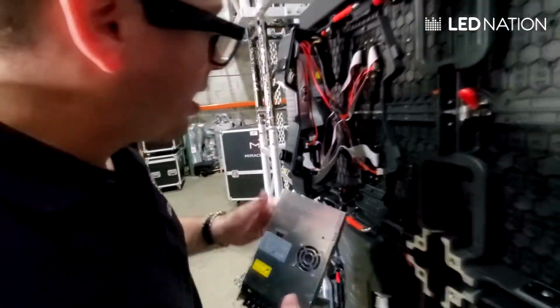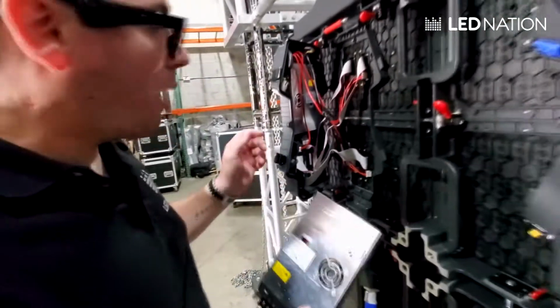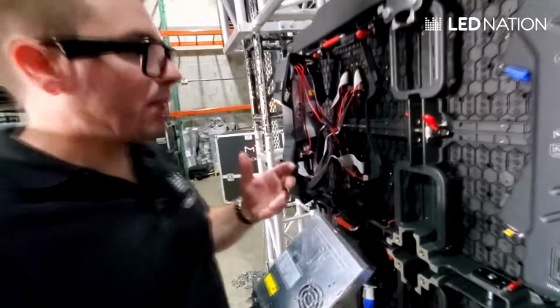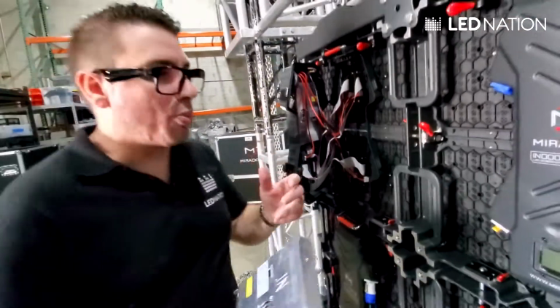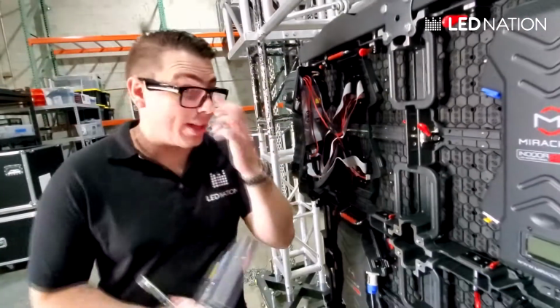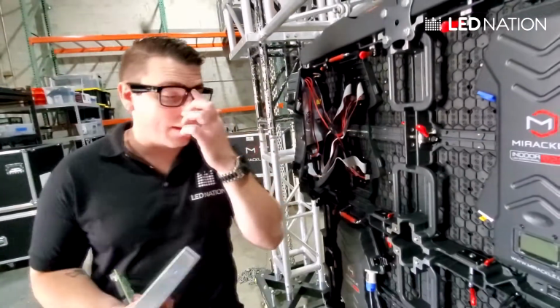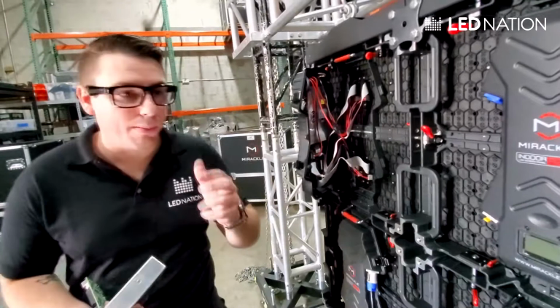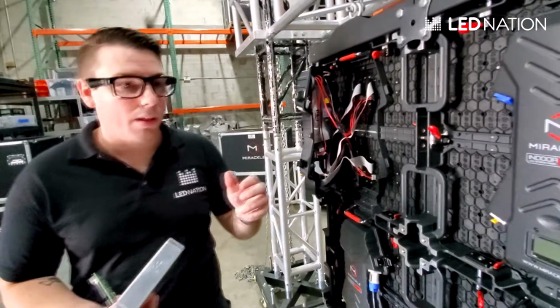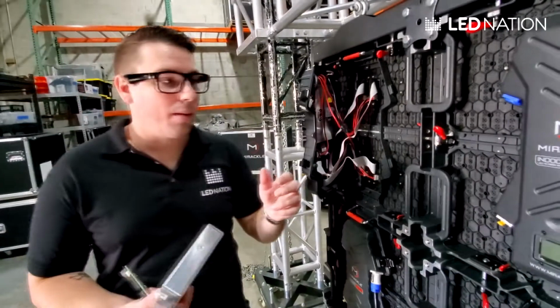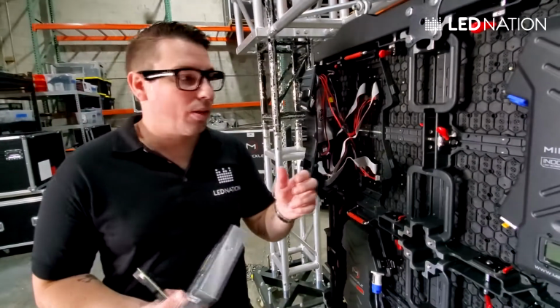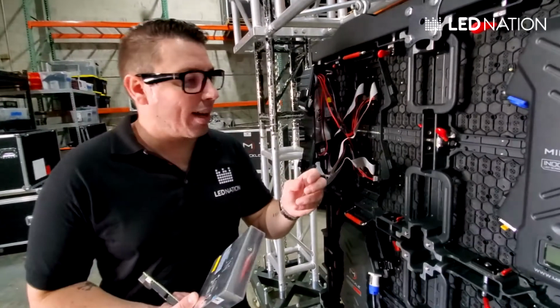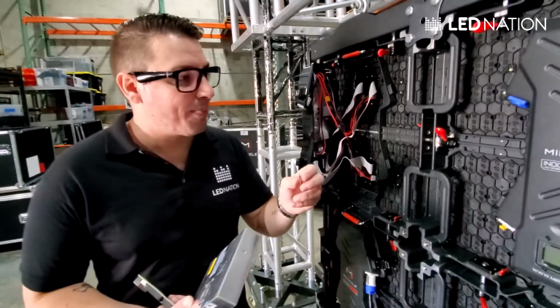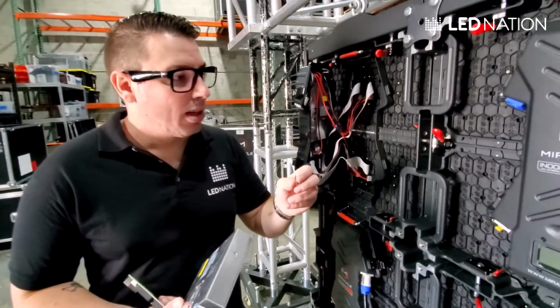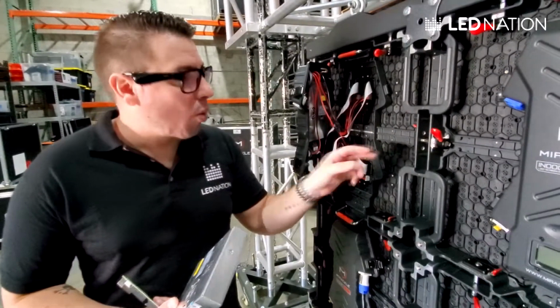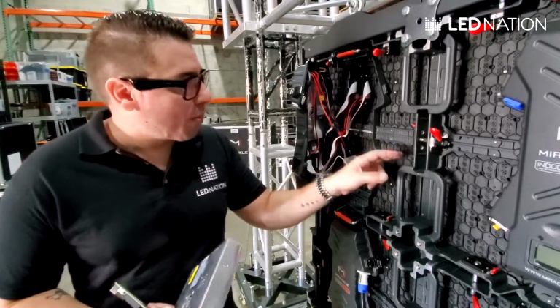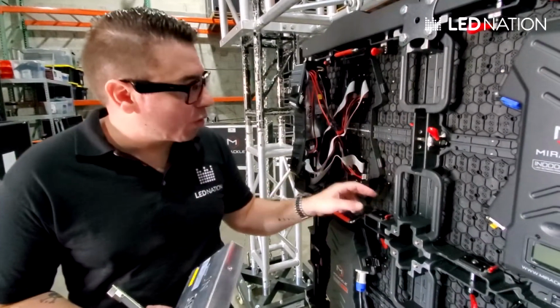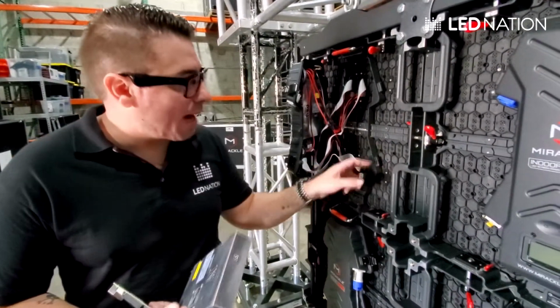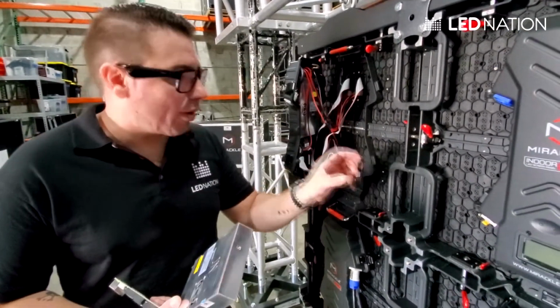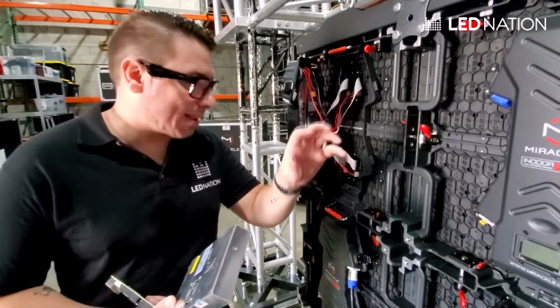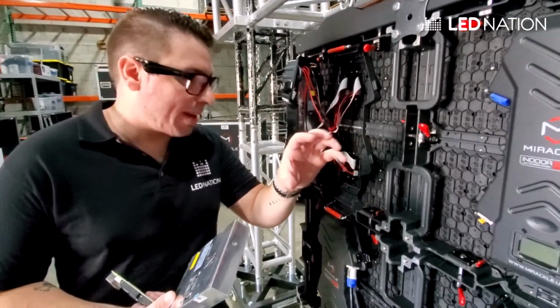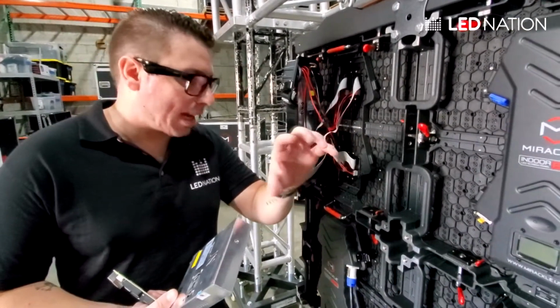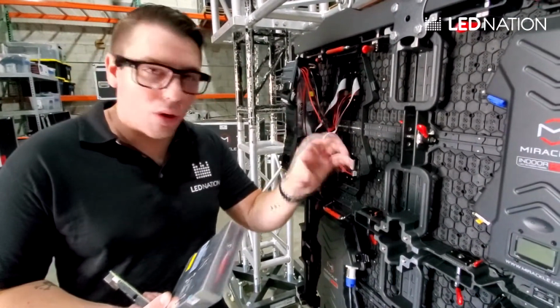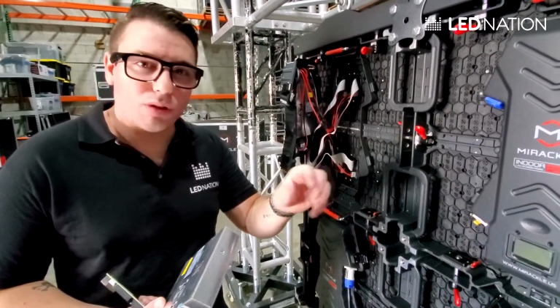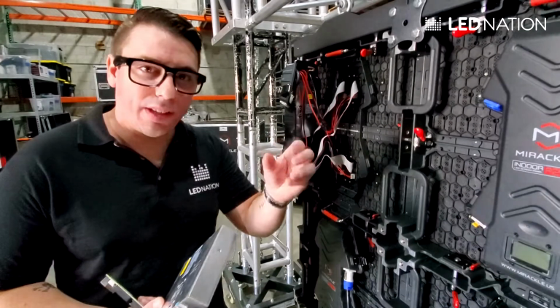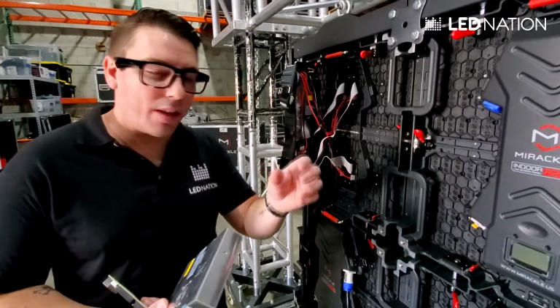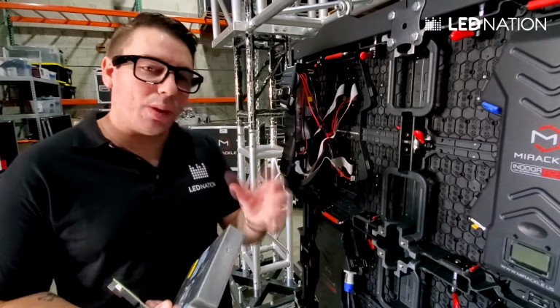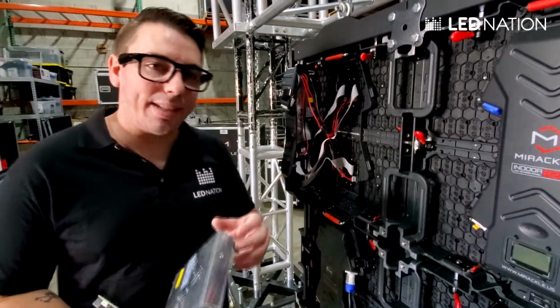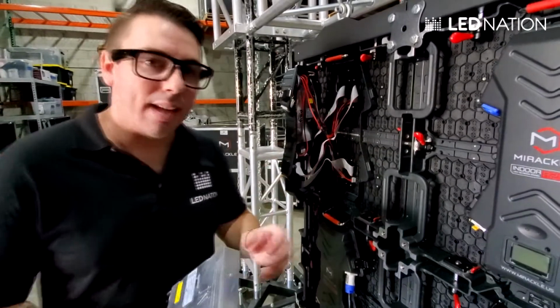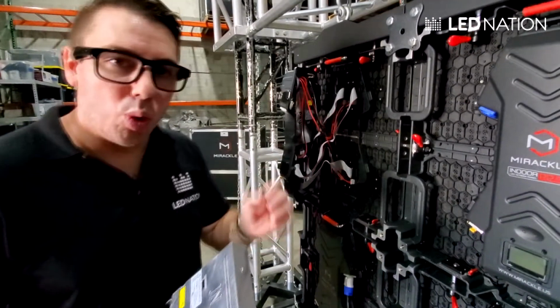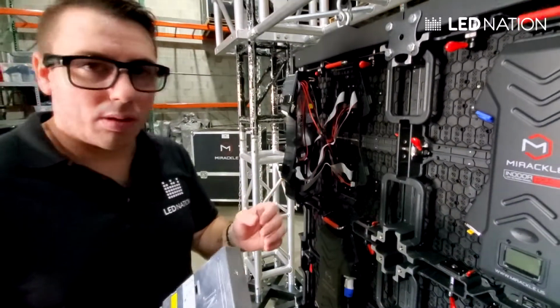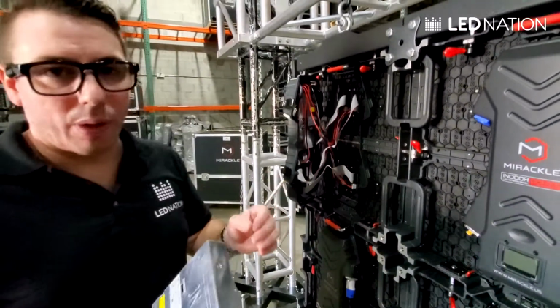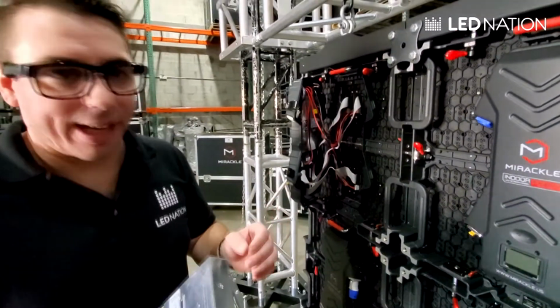Sometimes you may notice that one of the modules is black or has a different color. Usually that's caused by a loose ribbon cable.